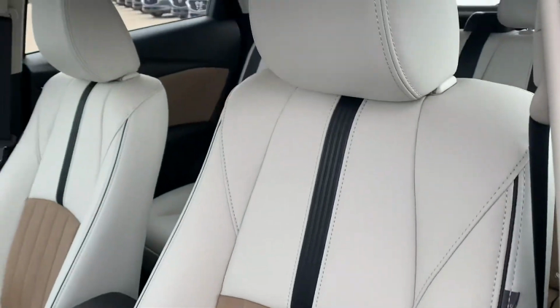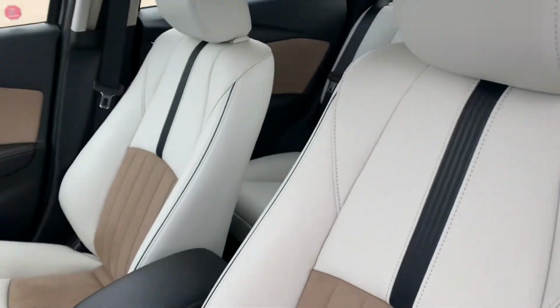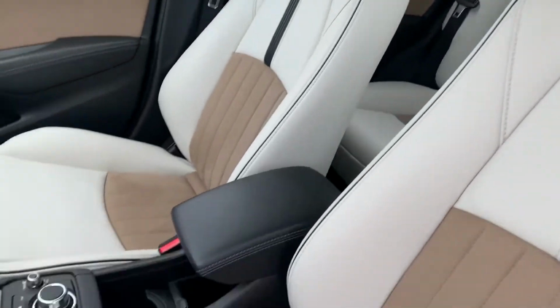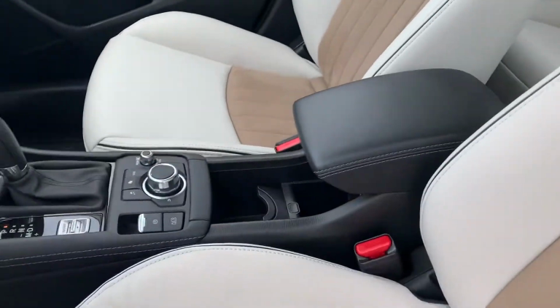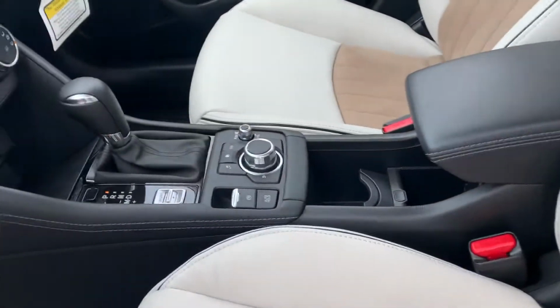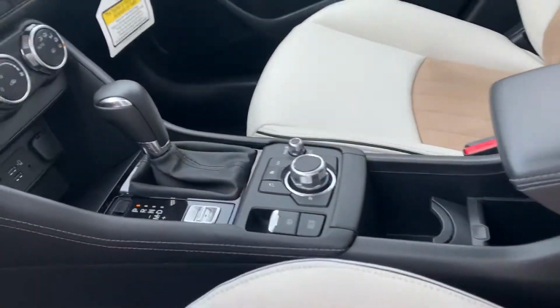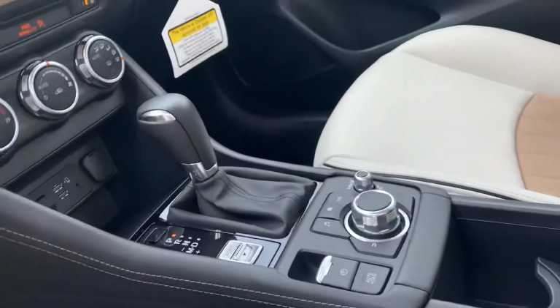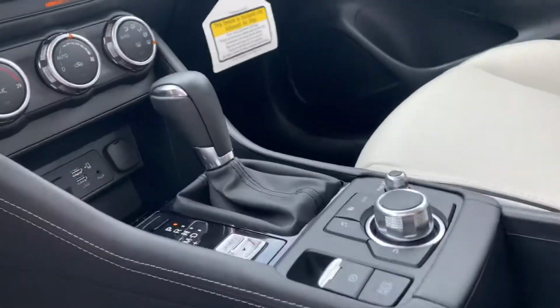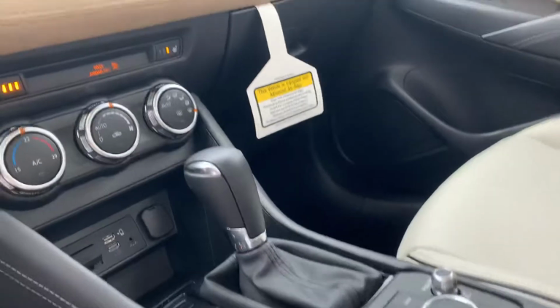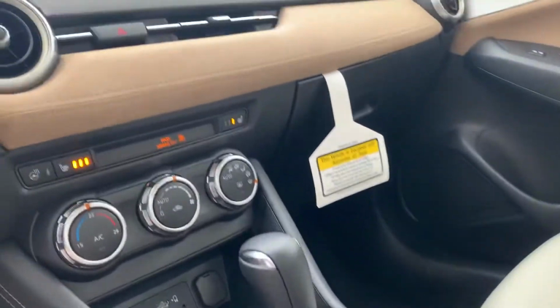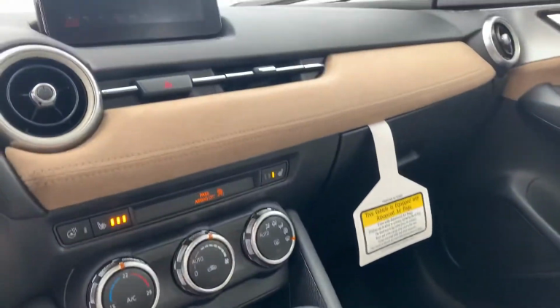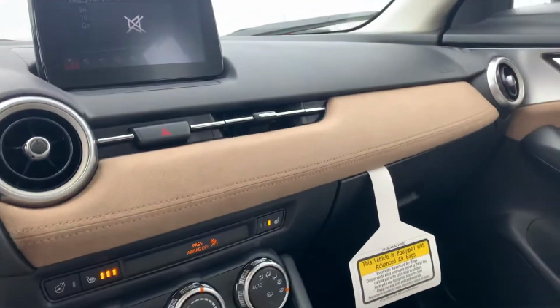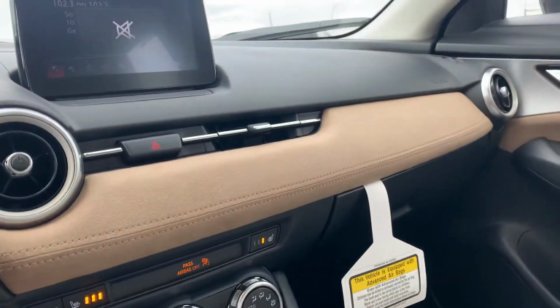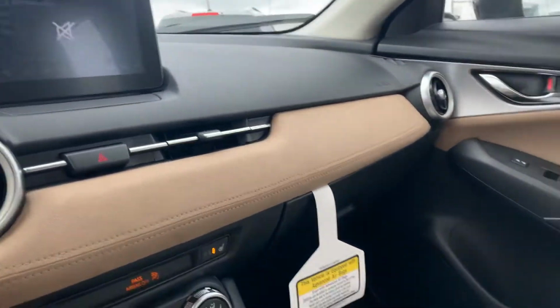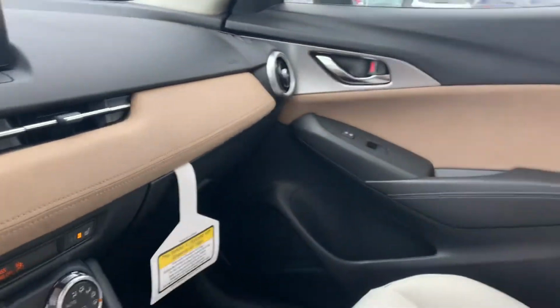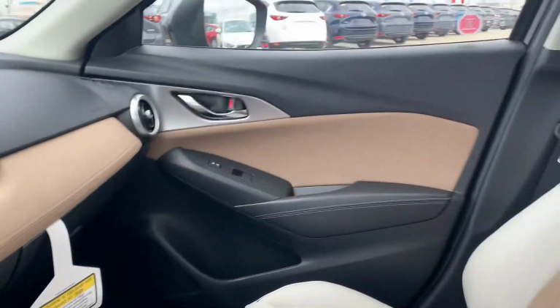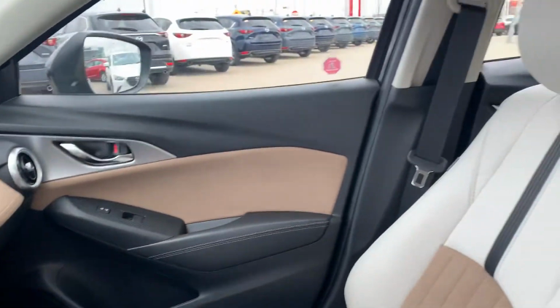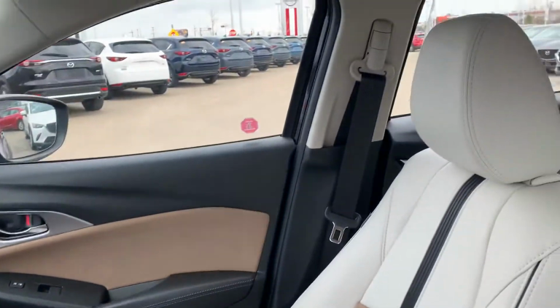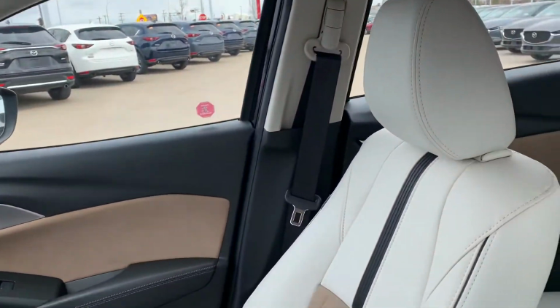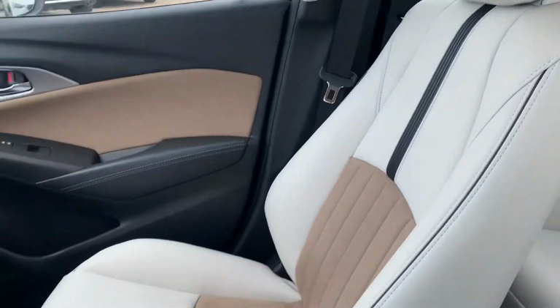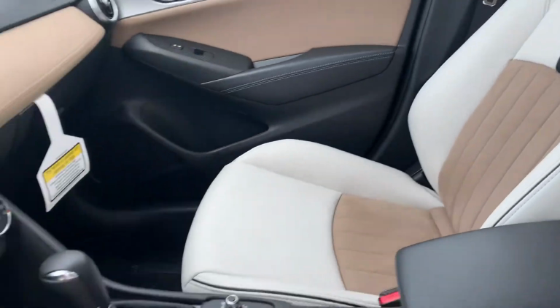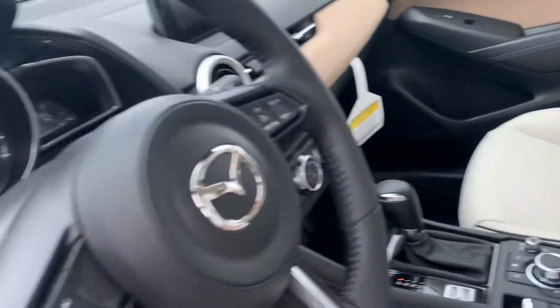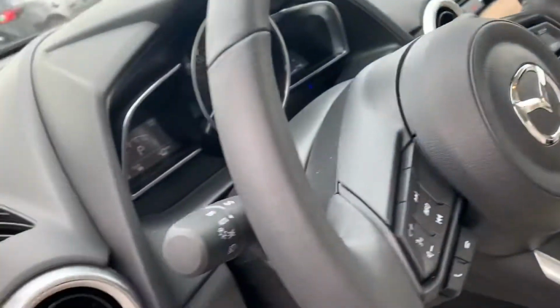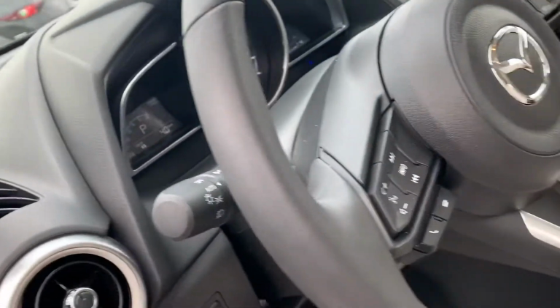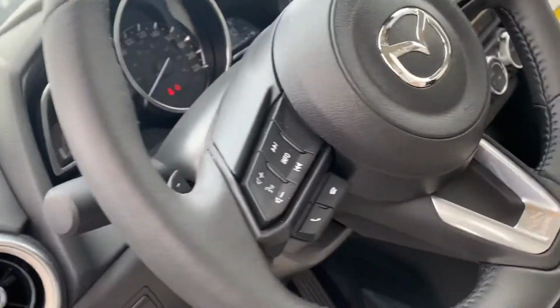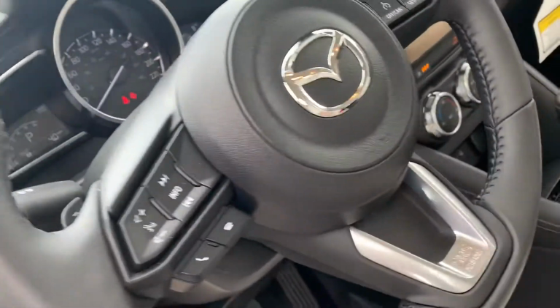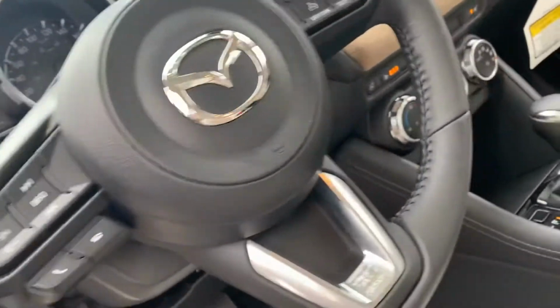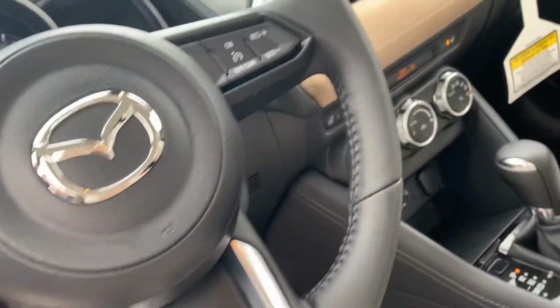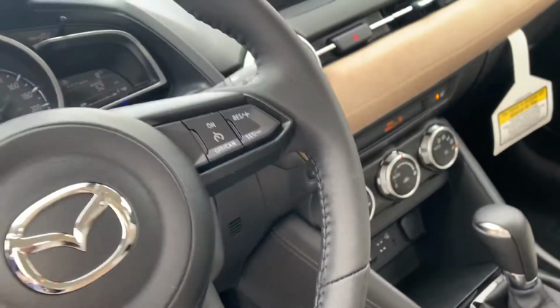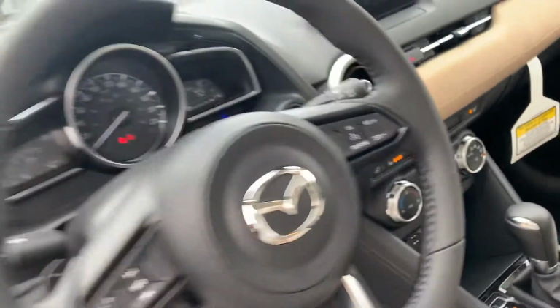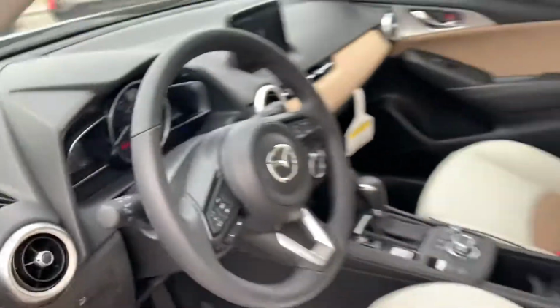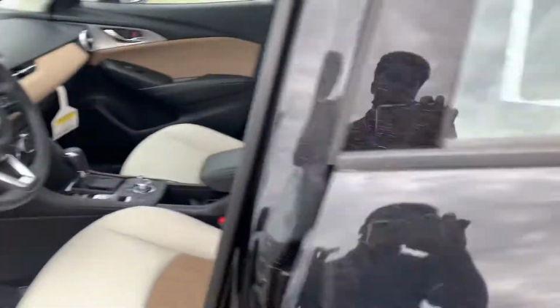You do get in this particular one this beautiful white leather interior. It is a leather and suede hybrid. You are going to get heated seats, heated steering wheel, hands-free controls on the steering wheel, cruise control, and in the middle is all your controls for your entertainment system.